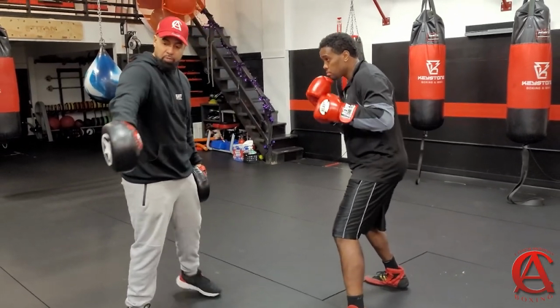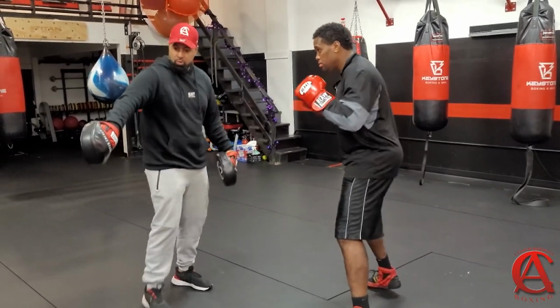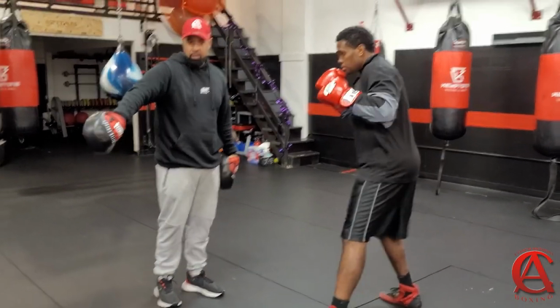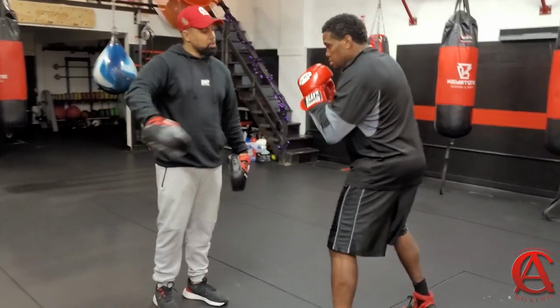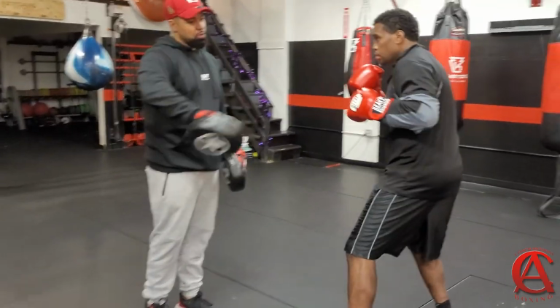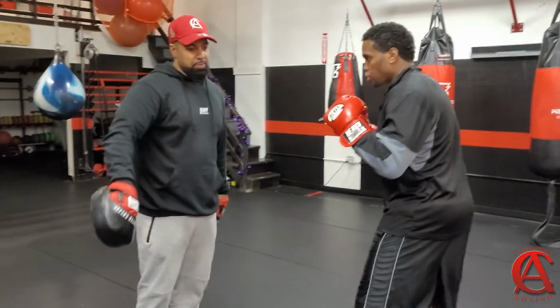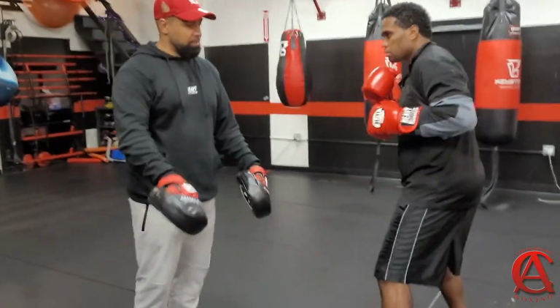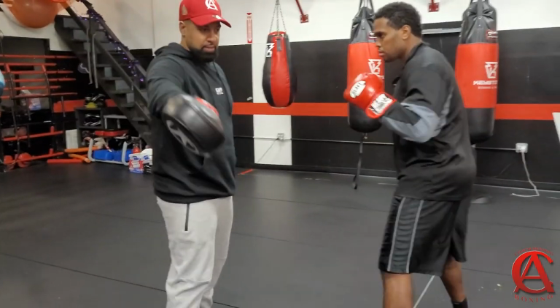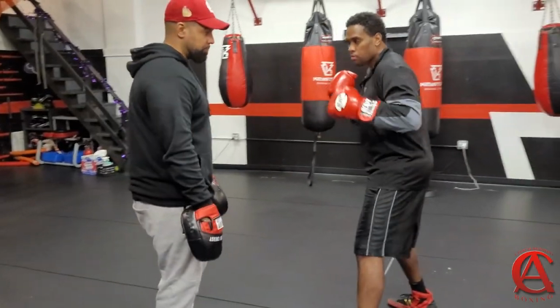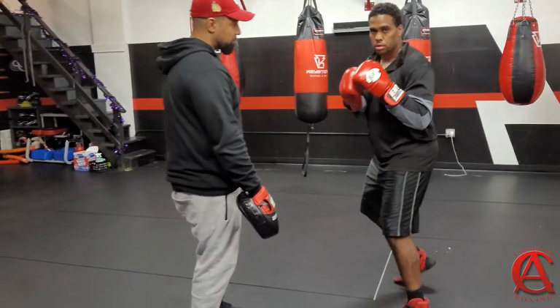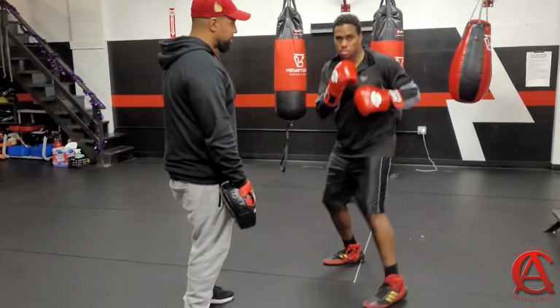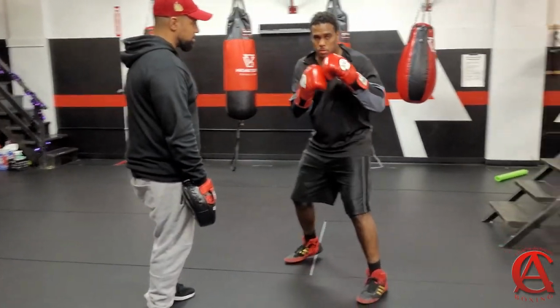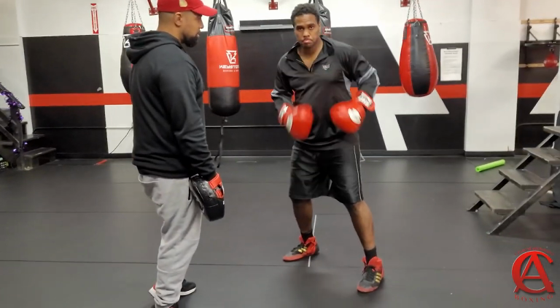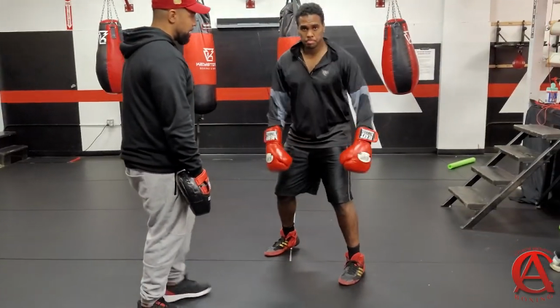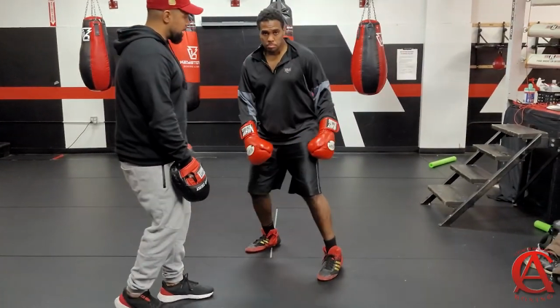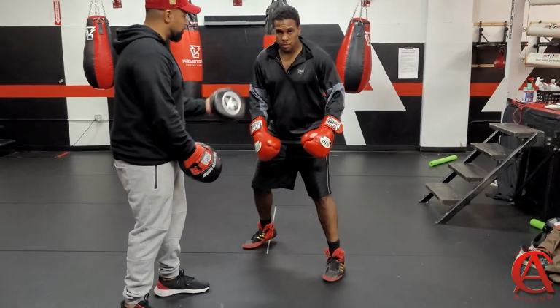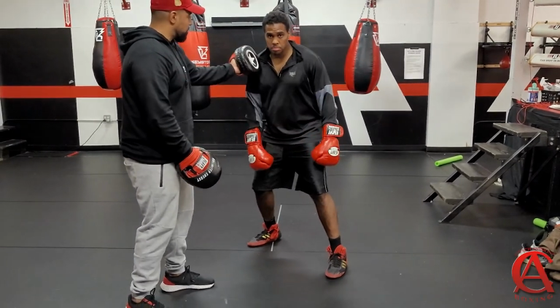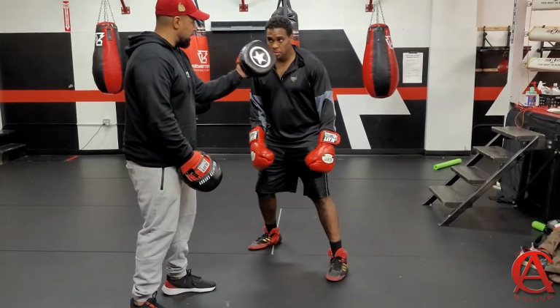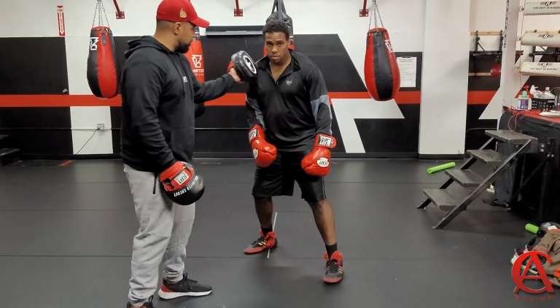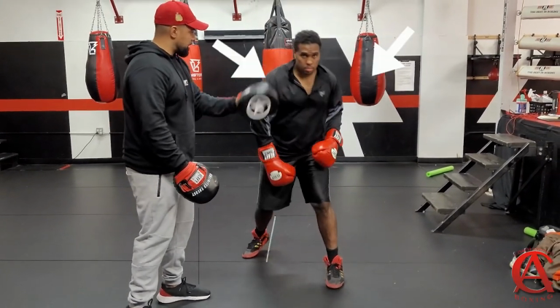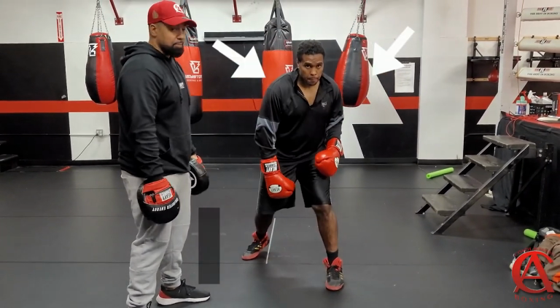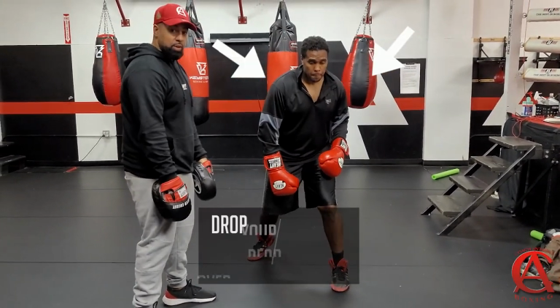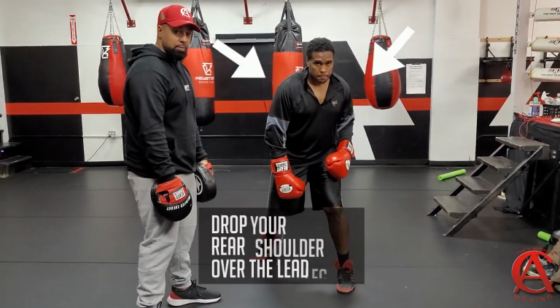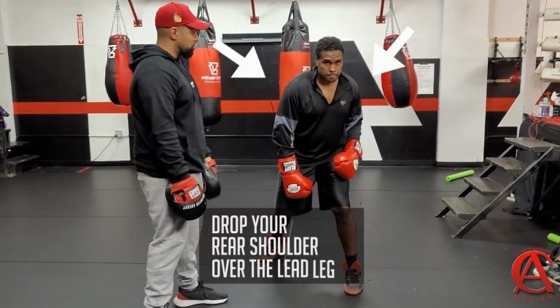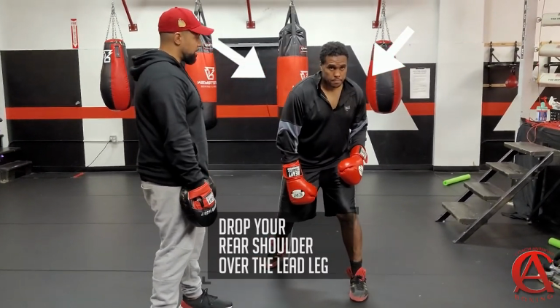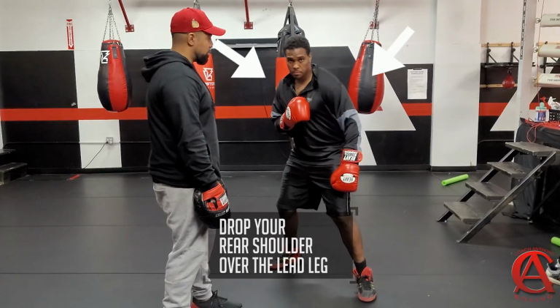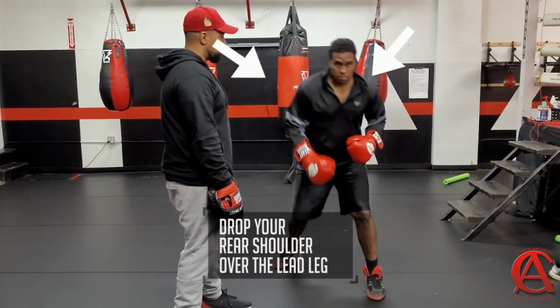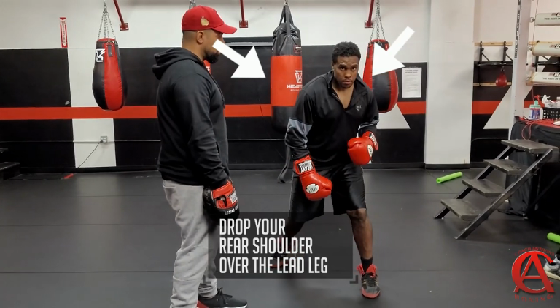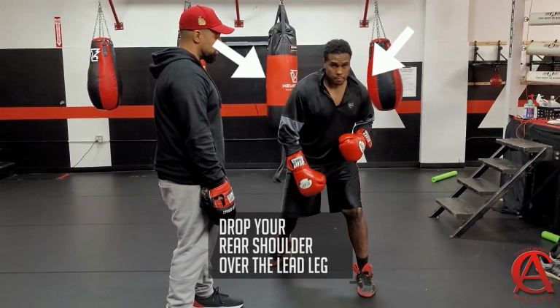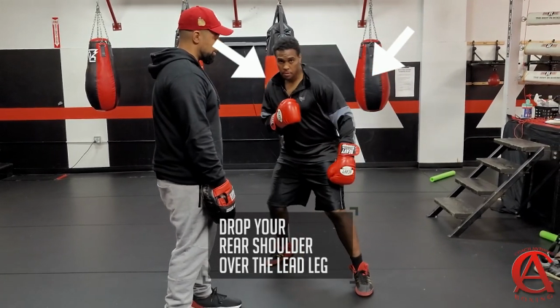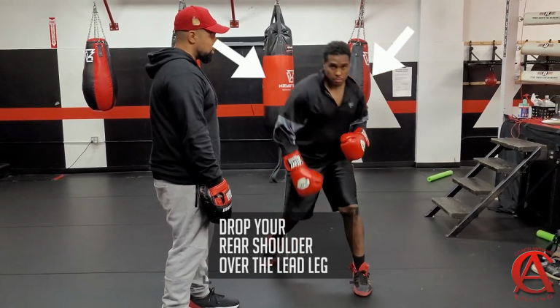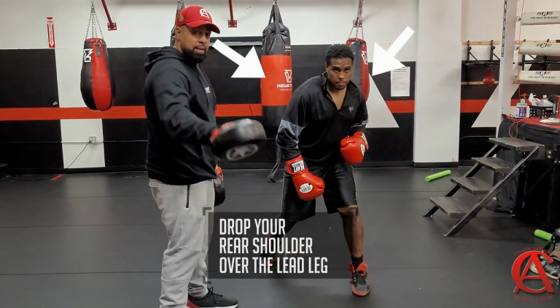Come over here real quick, we're going to go slow on this. Eddie, face the camera, drop your hands — all I want you to do is bring that shoulder to that side of your body. You see what he's doing? Do it again. Do it again.